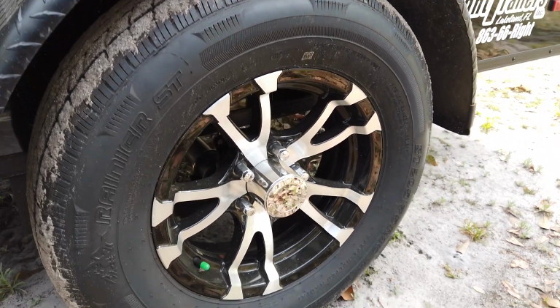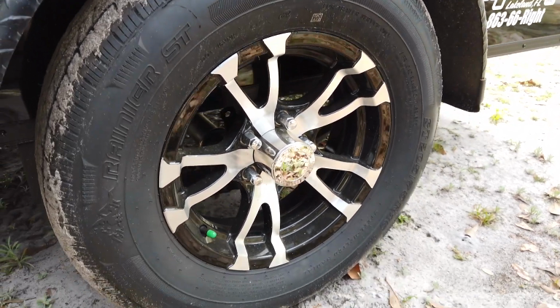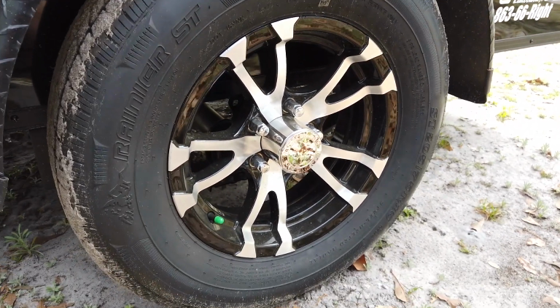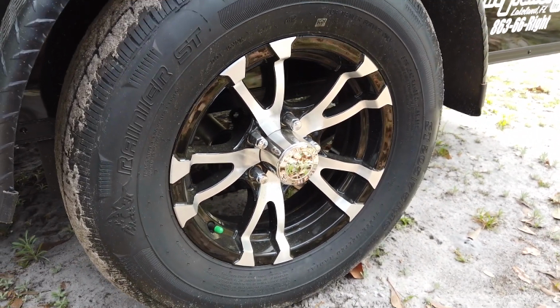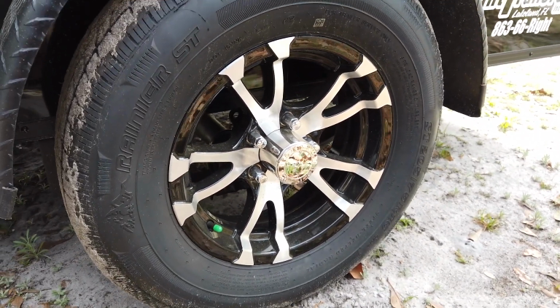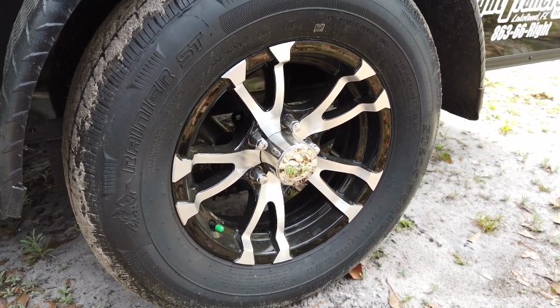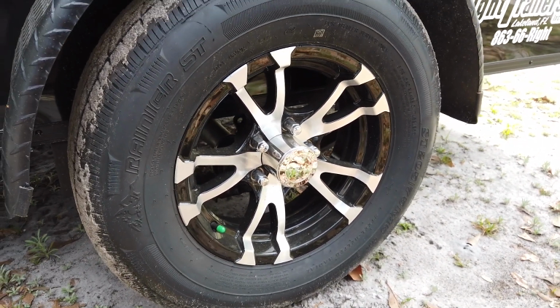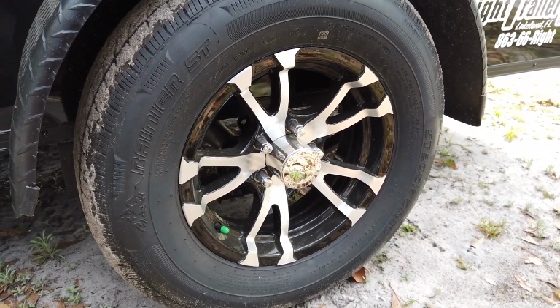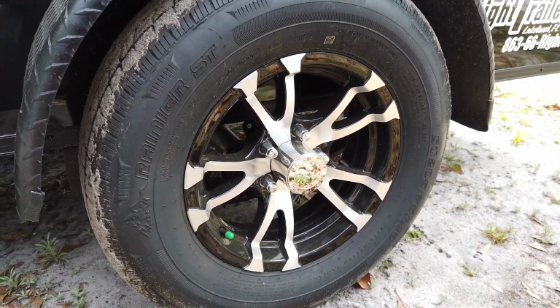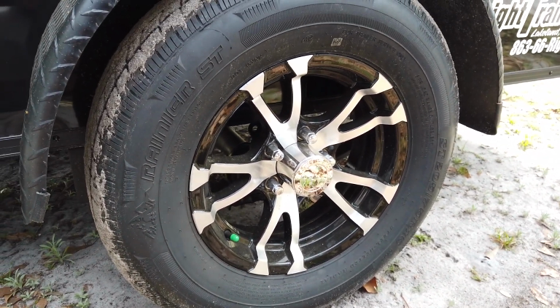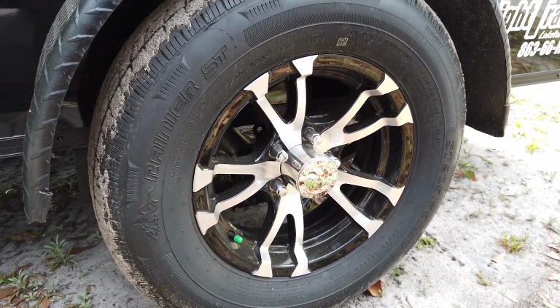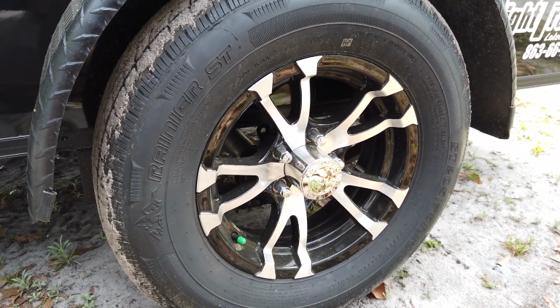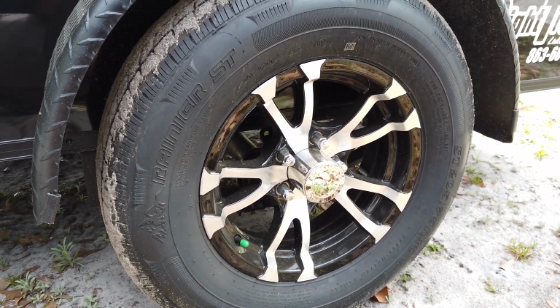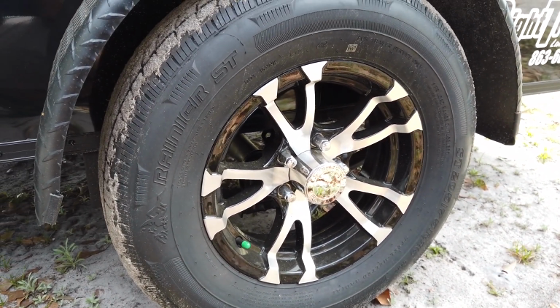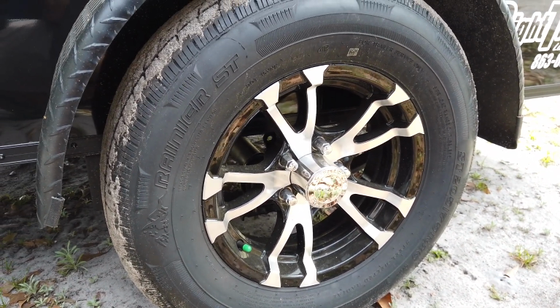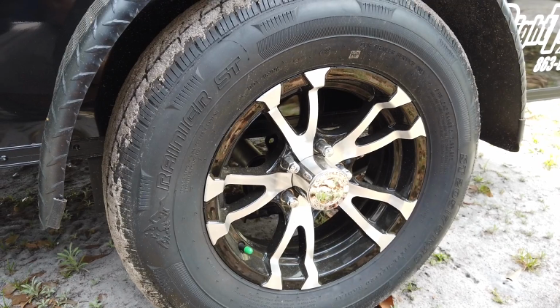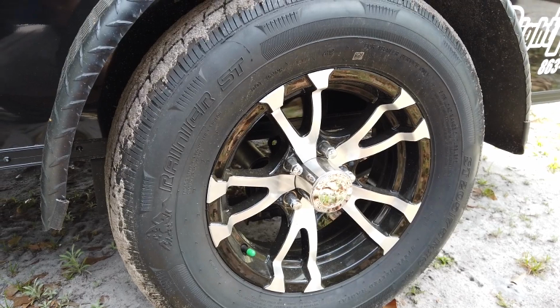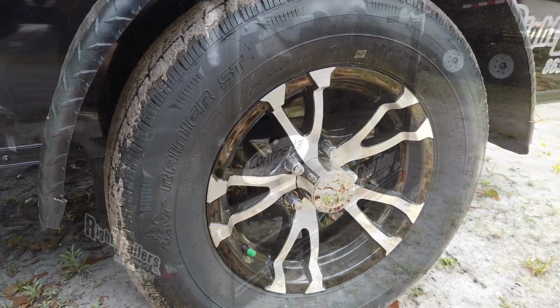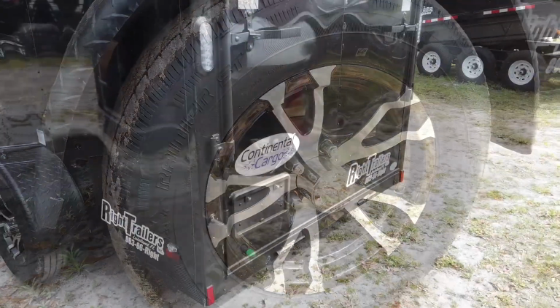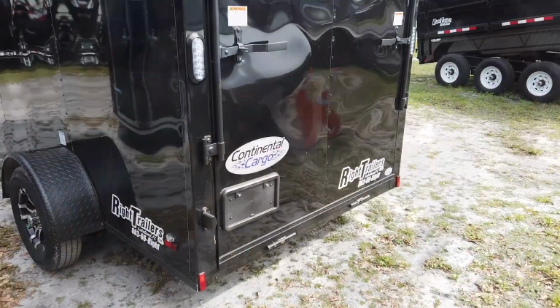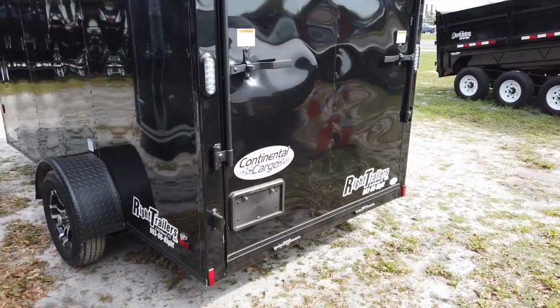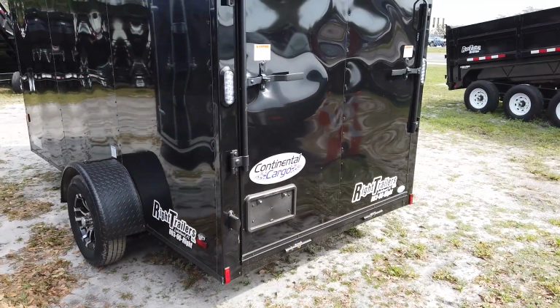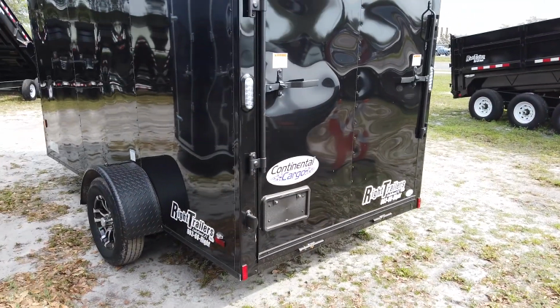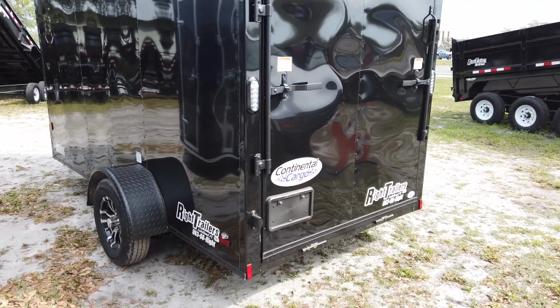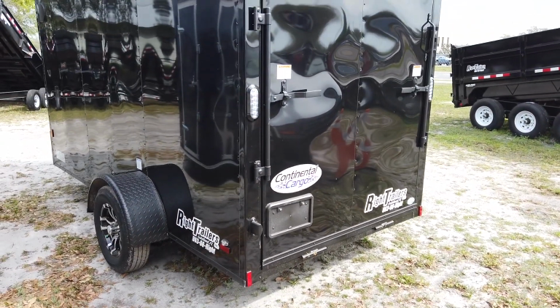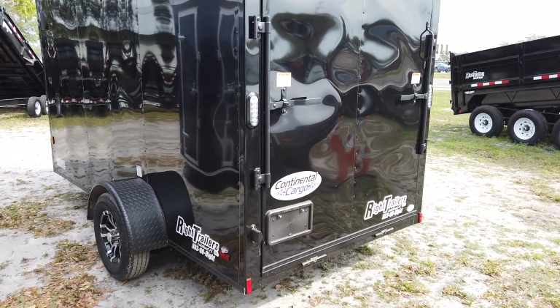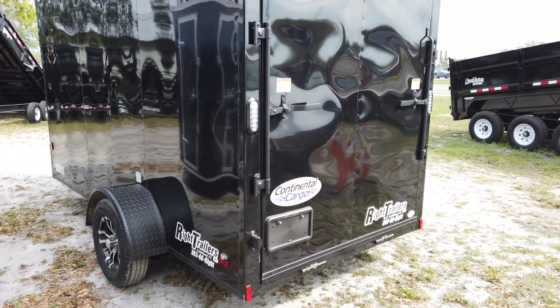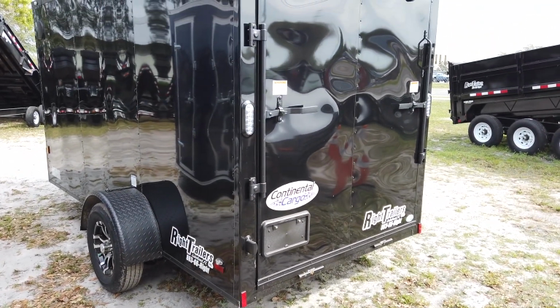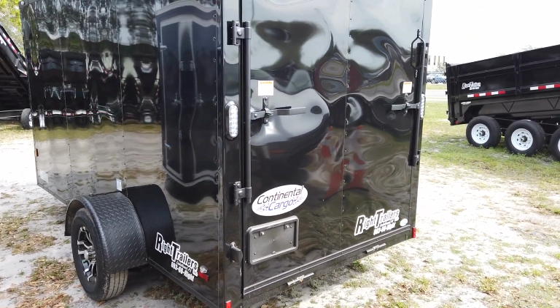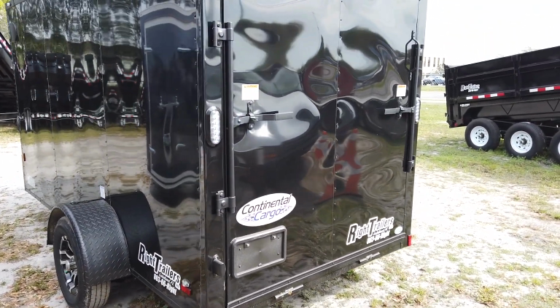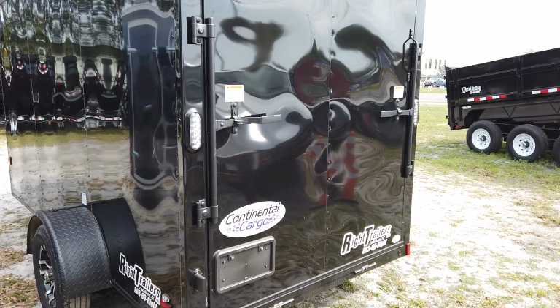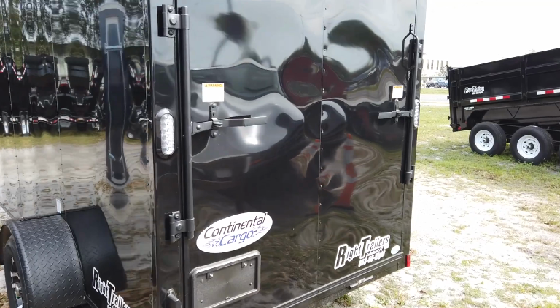For the wheels, you have the 15-inch diameter nitrogen-filled single axle wheel. On the back is a rear ramp door with two bar locks to ensure security.